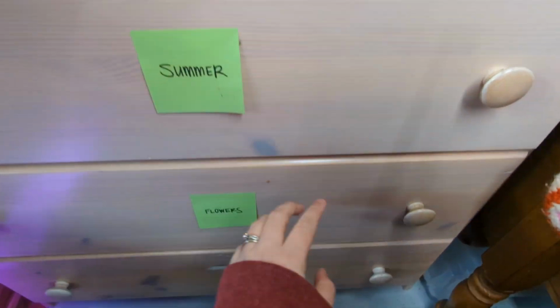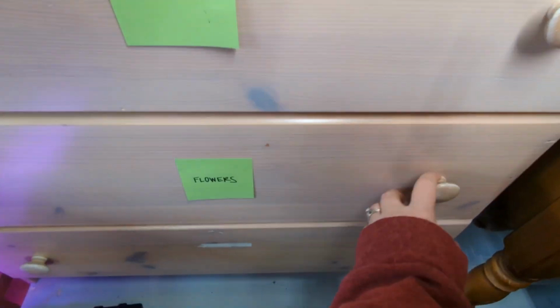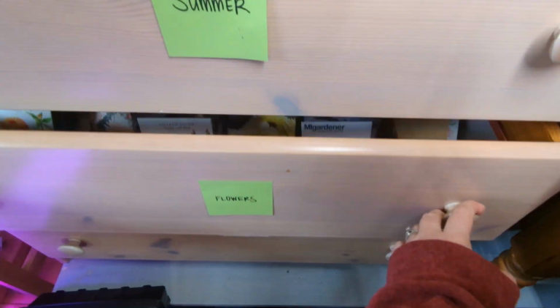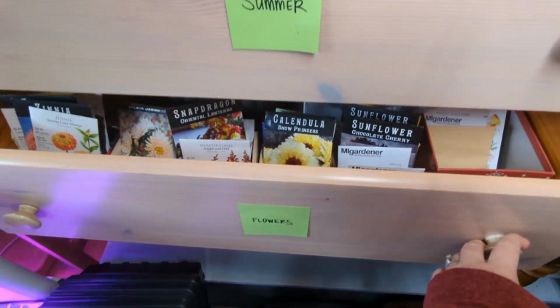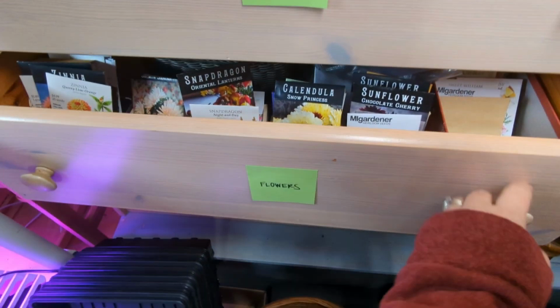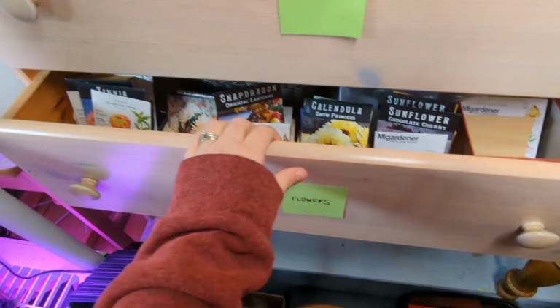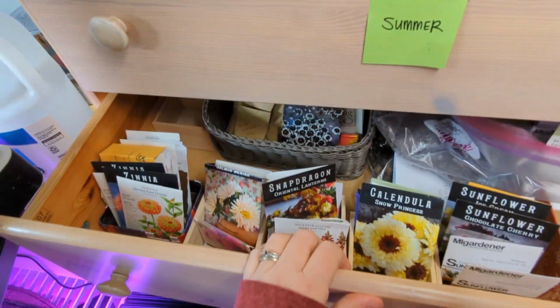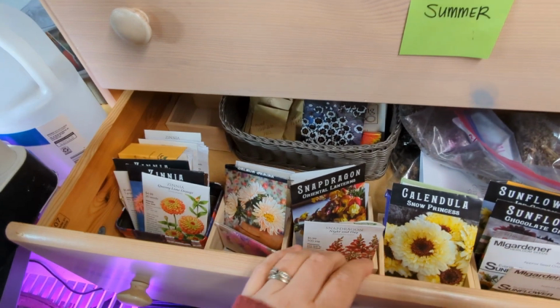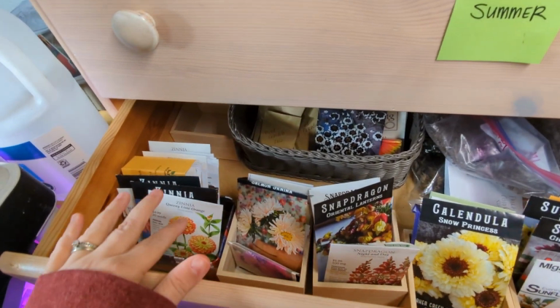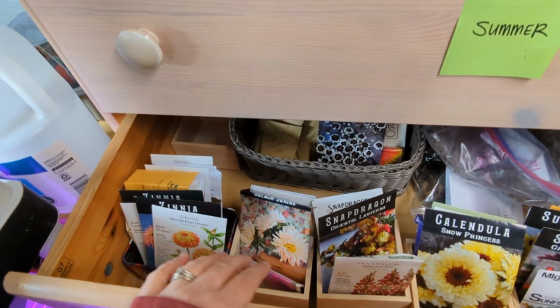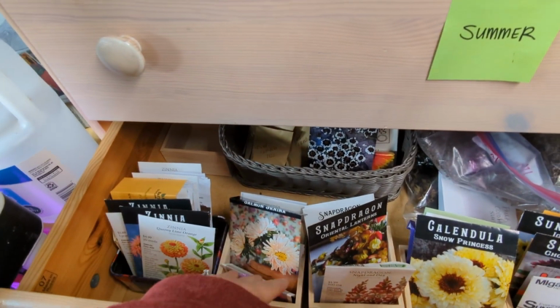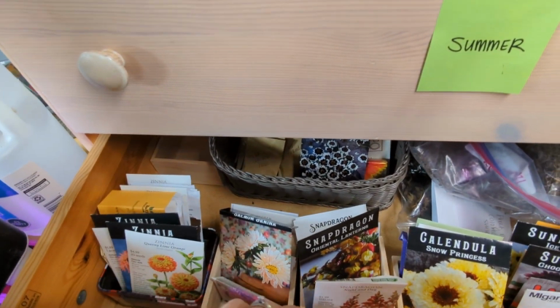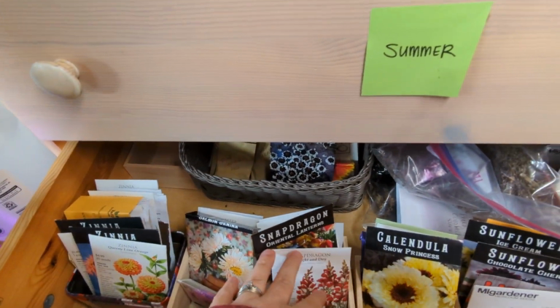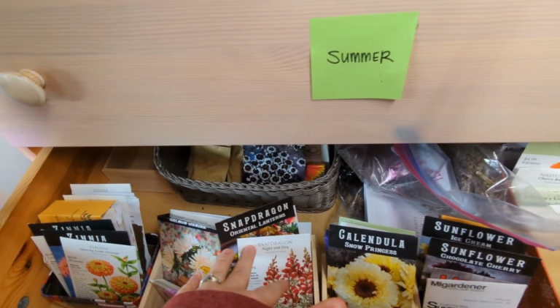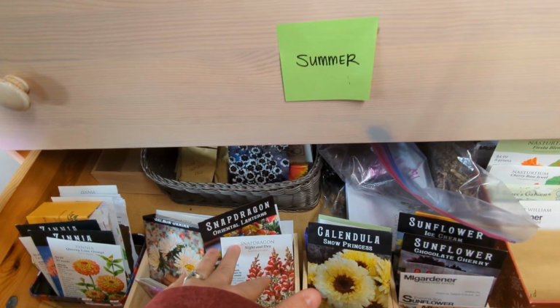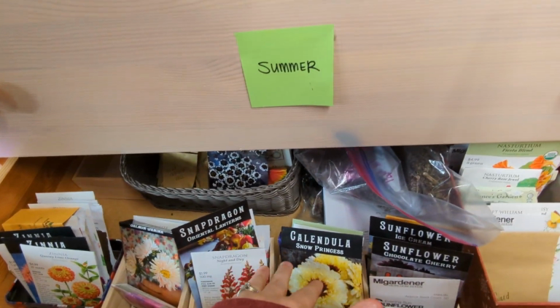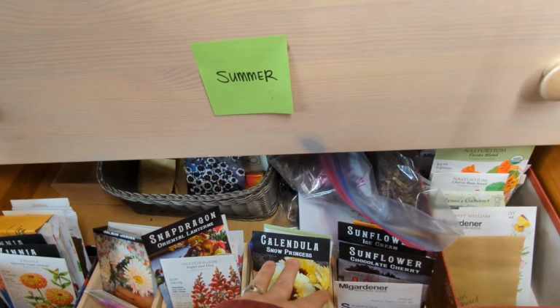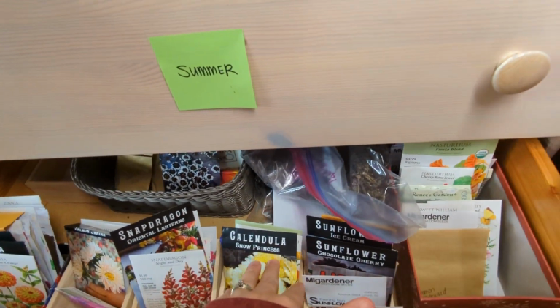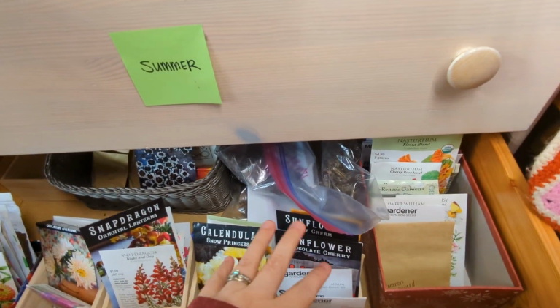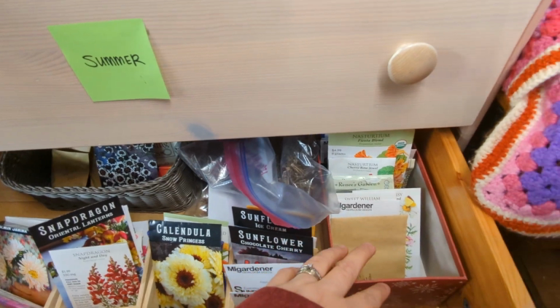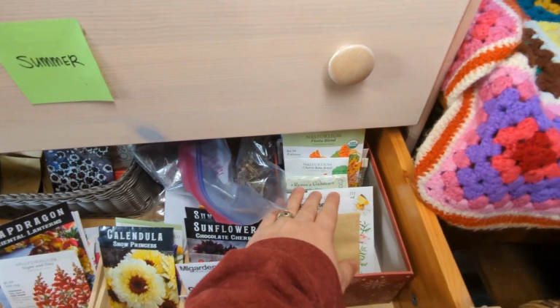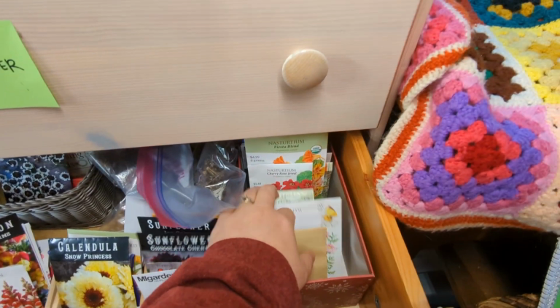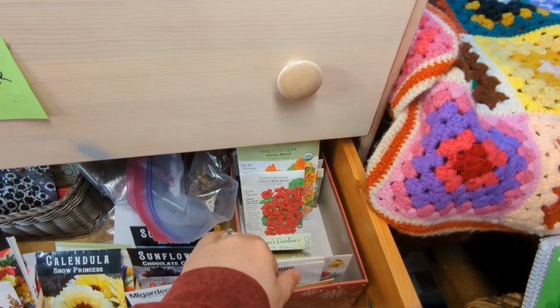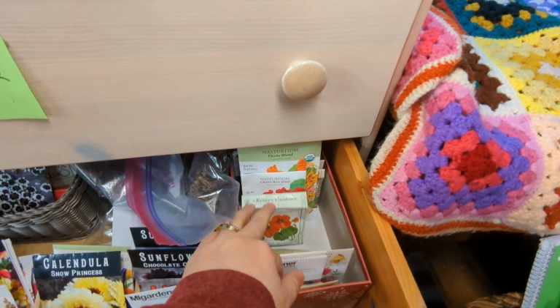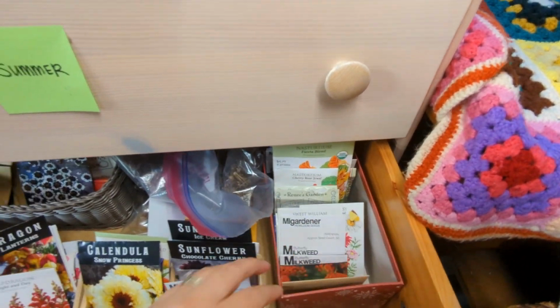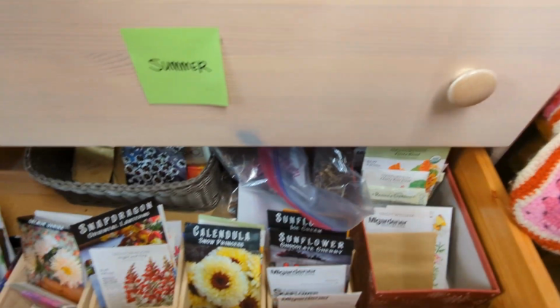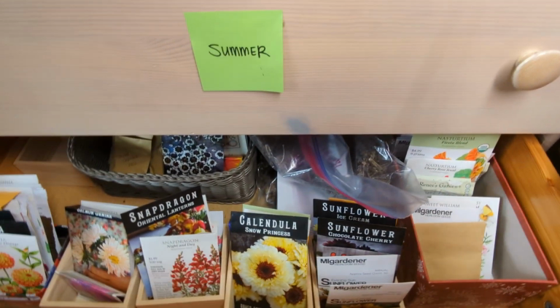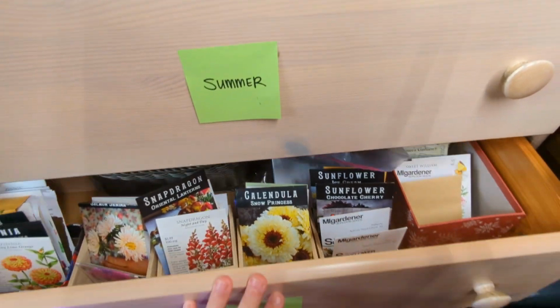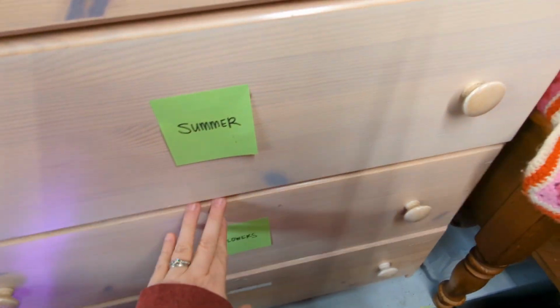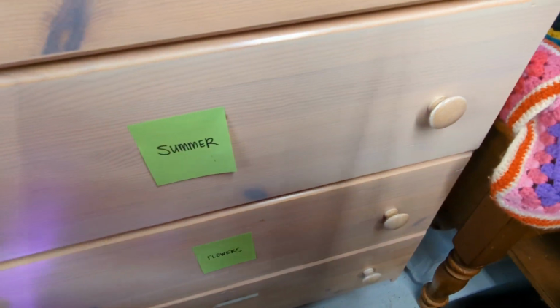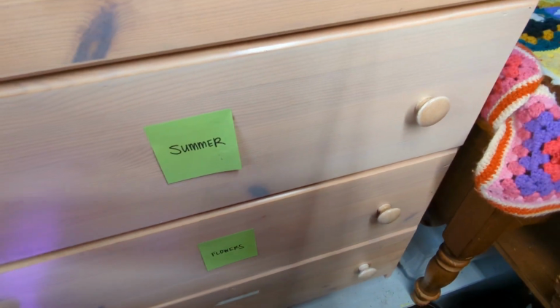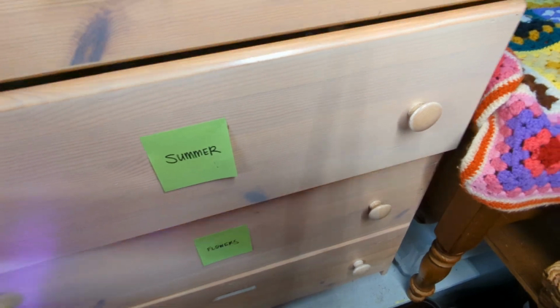Let's look at flowers real quick. I've got zinnias, asters, snapdragons, calendula, sunflowers. I'm not going to do flowers — we're going to stick with the peppers. Let's go up and look at peppers.